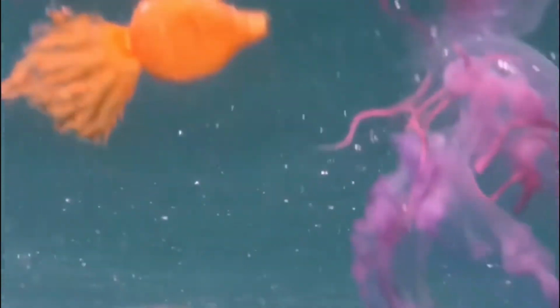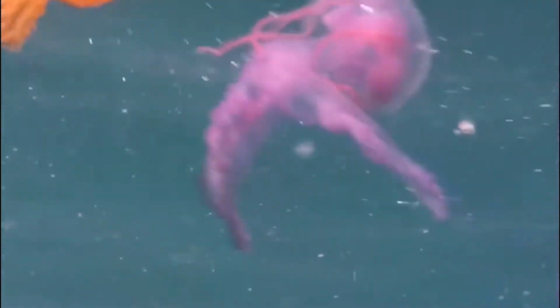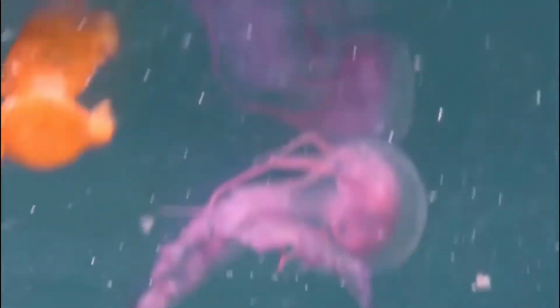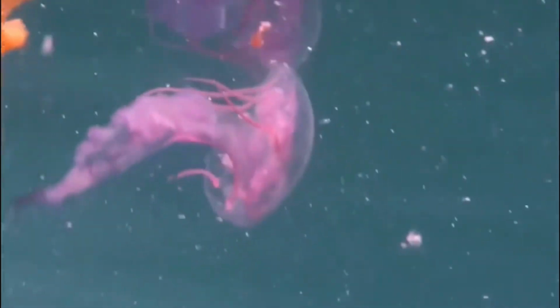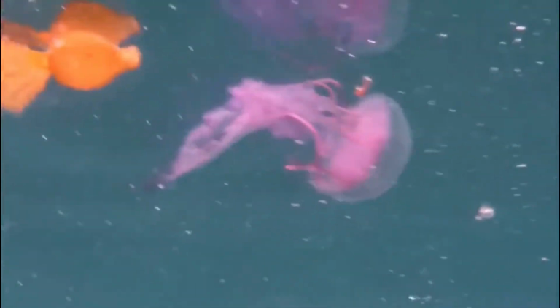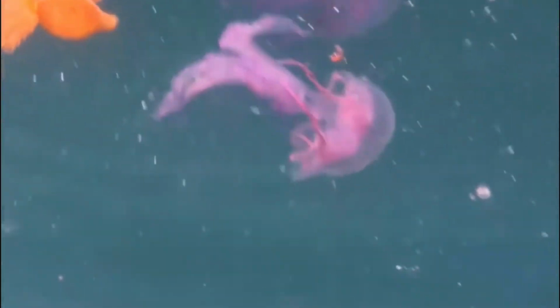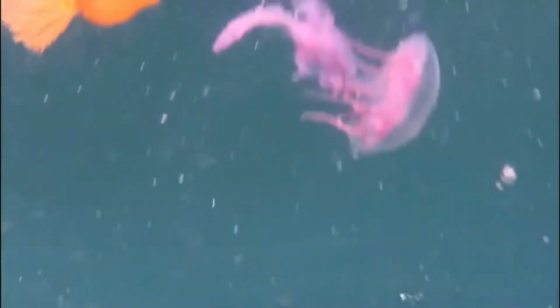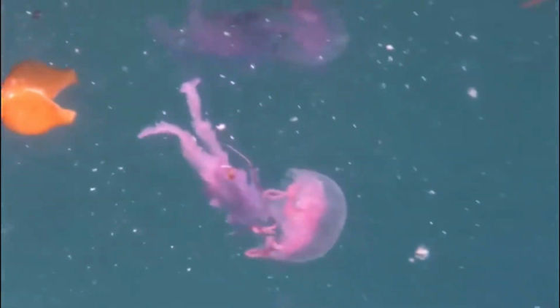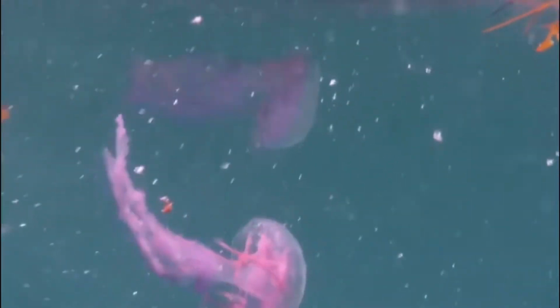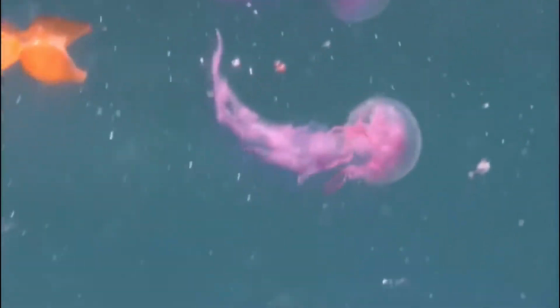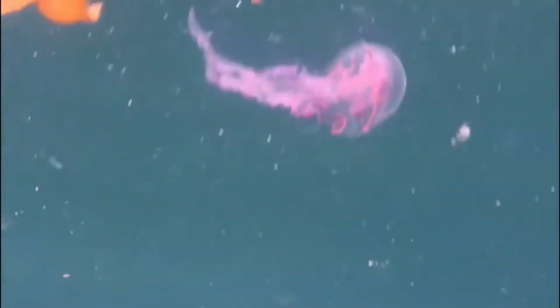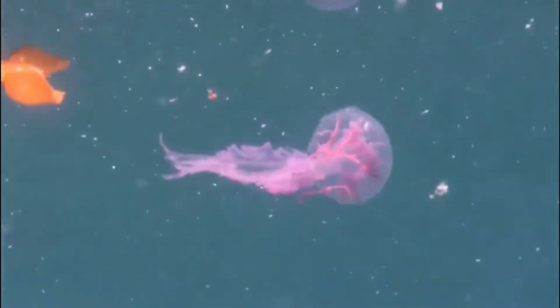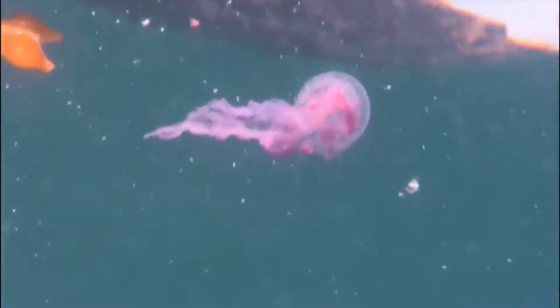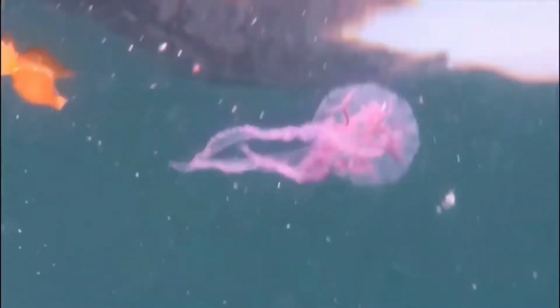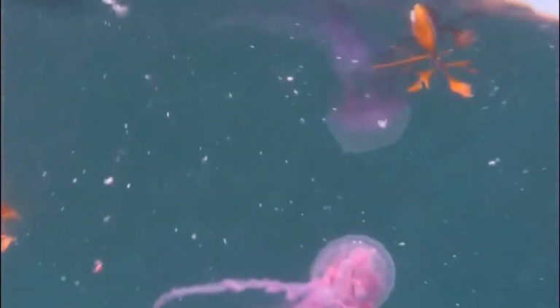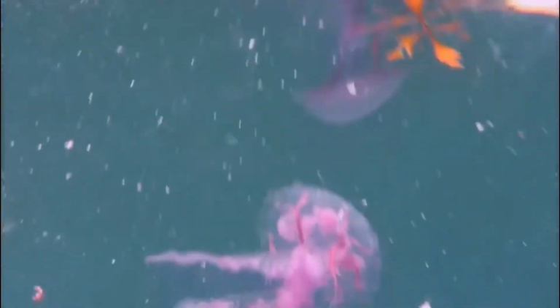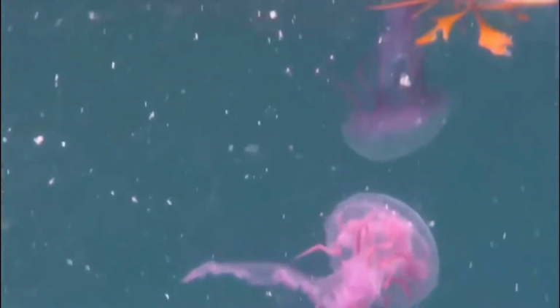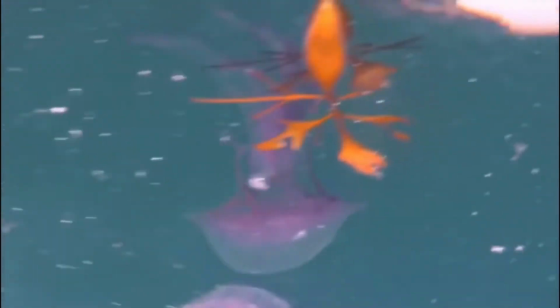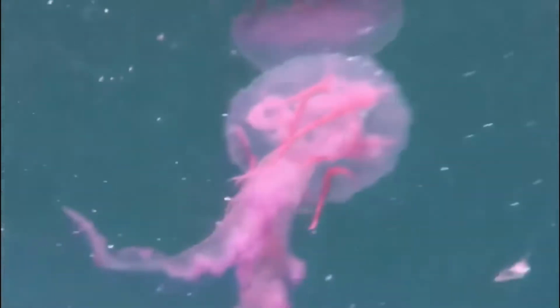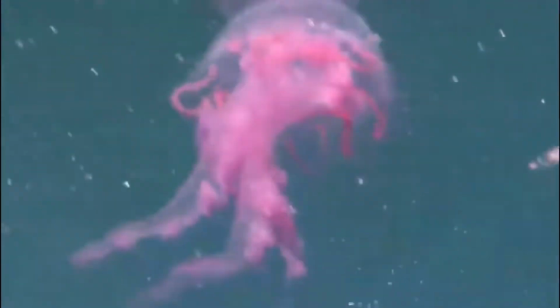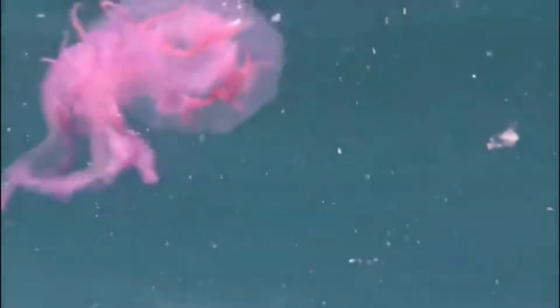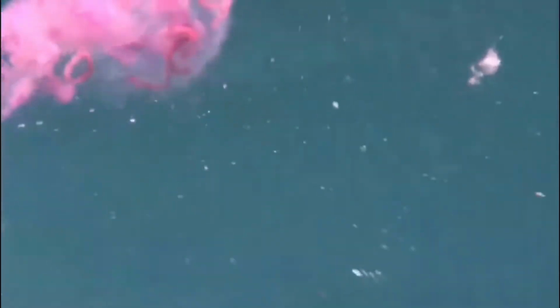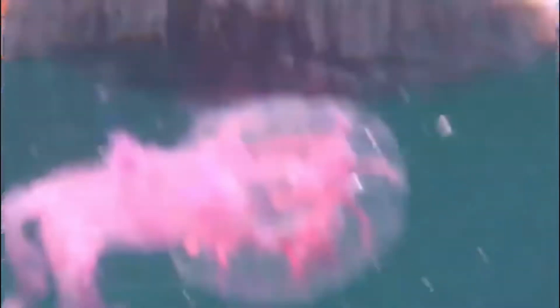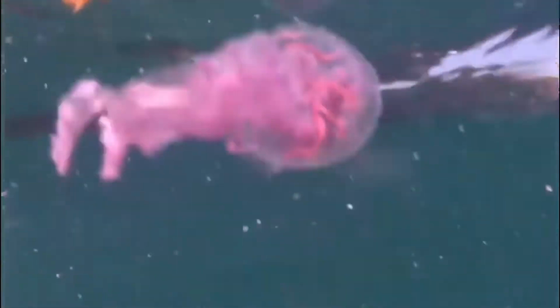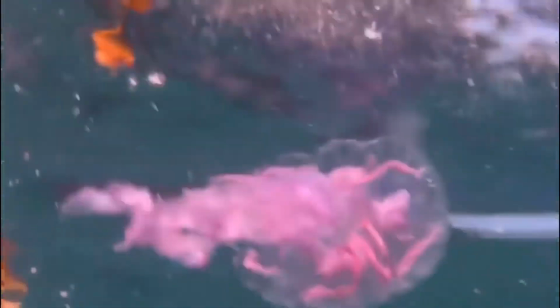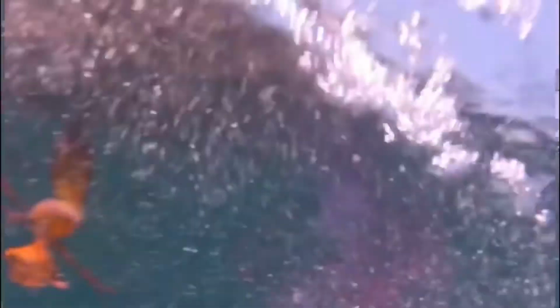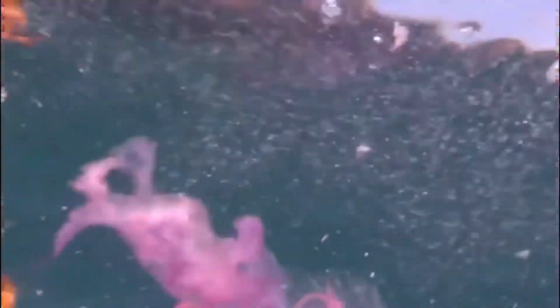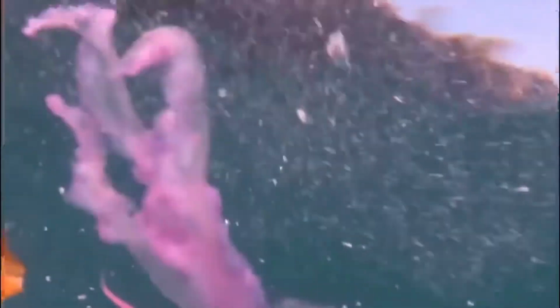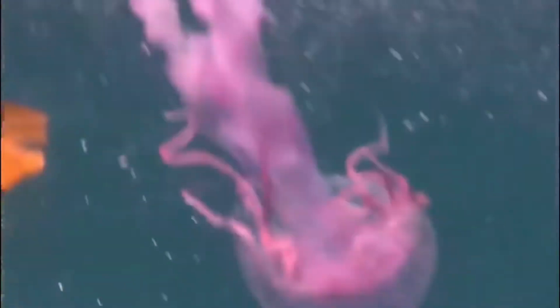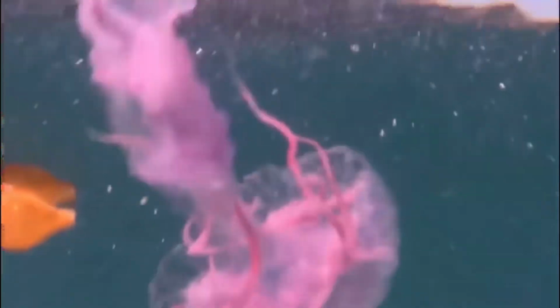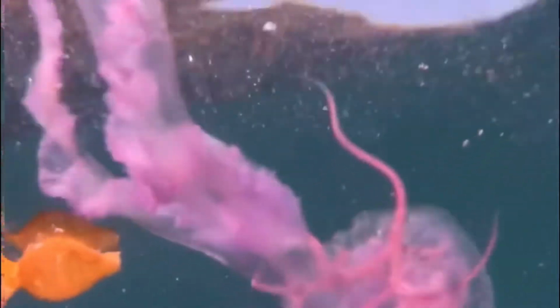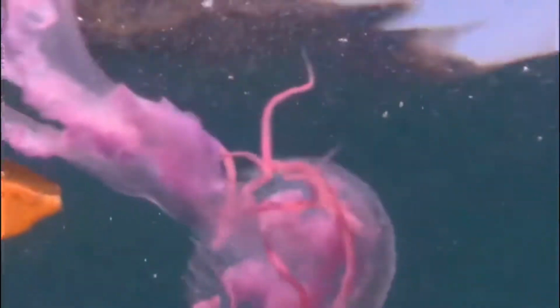These jellies are fairly small in bell size, reaching about 10 centimeters in diameter, but their tentacles can be up to 9 feet long. Beware — these jellies do have a very painful sting when humans brush up against them, but more on that later.